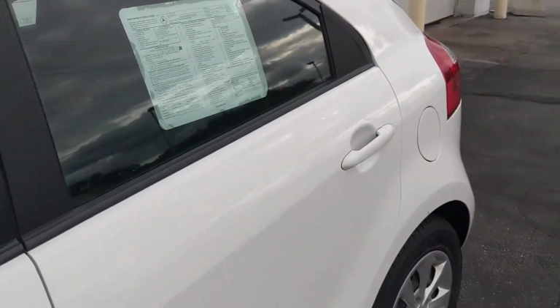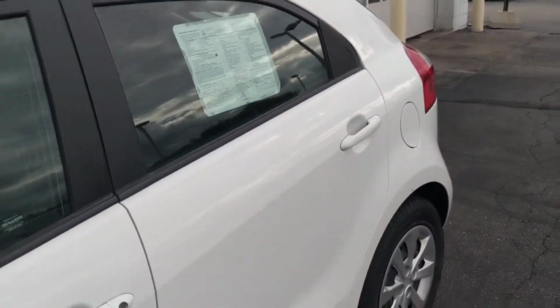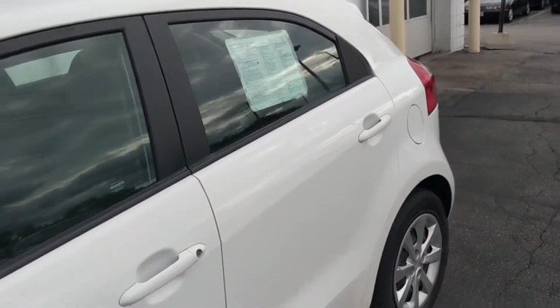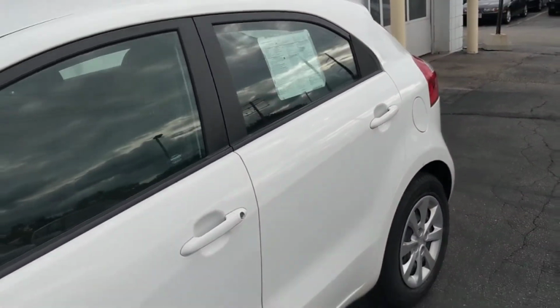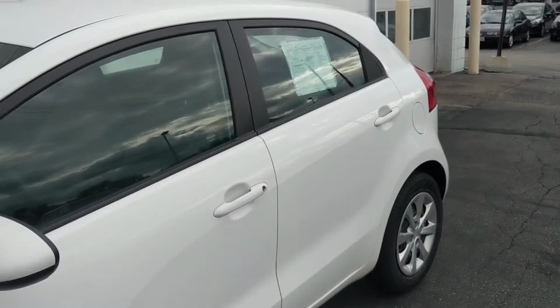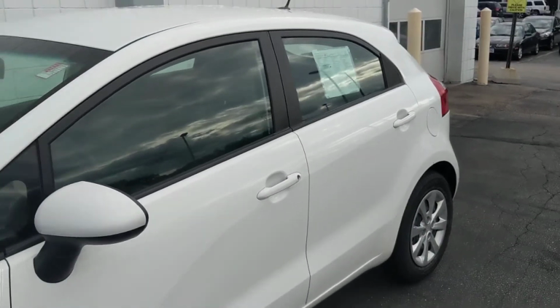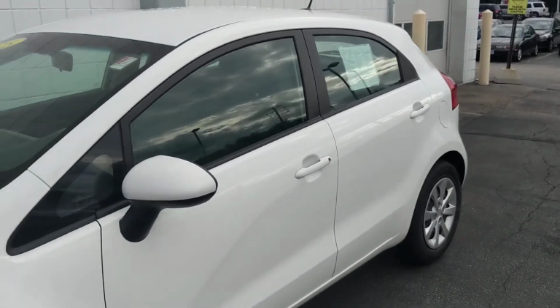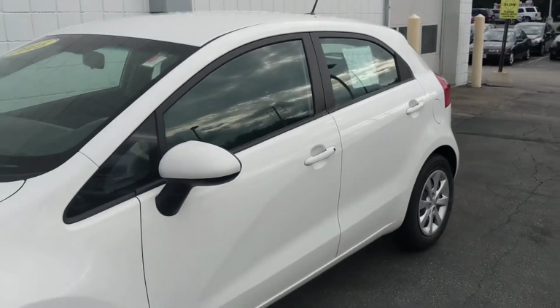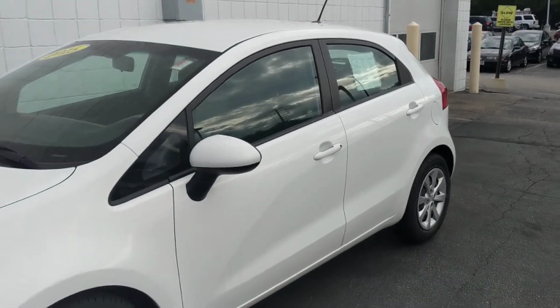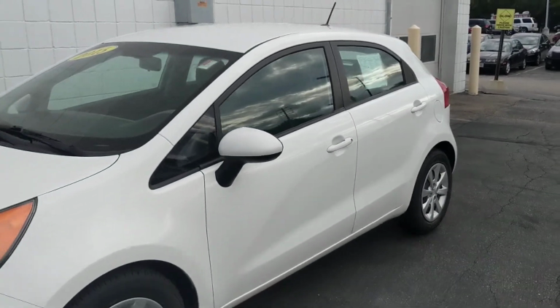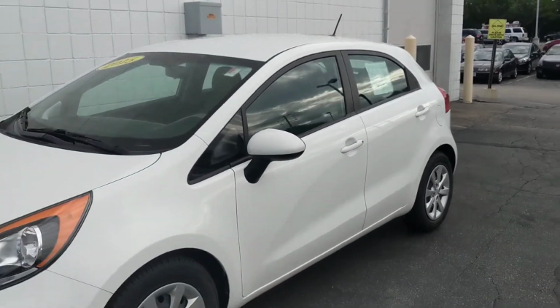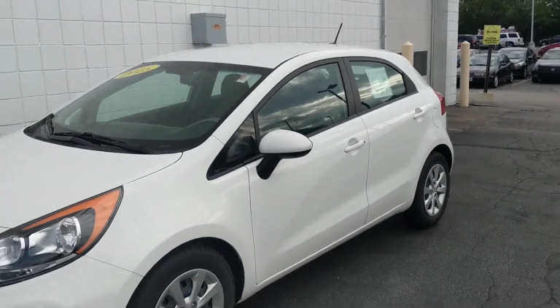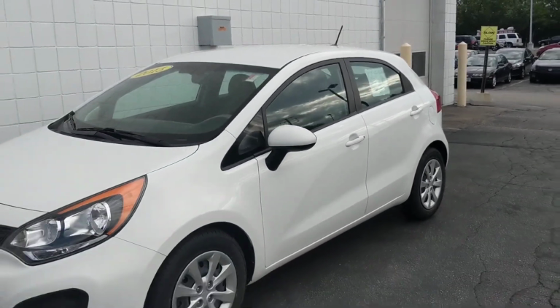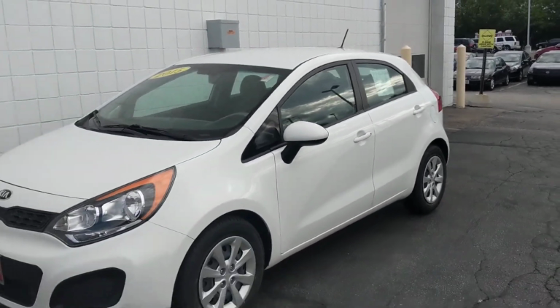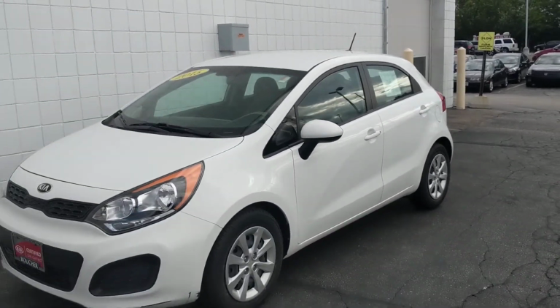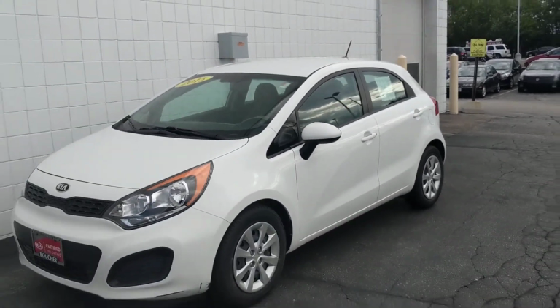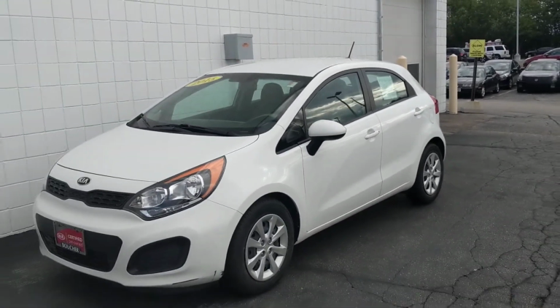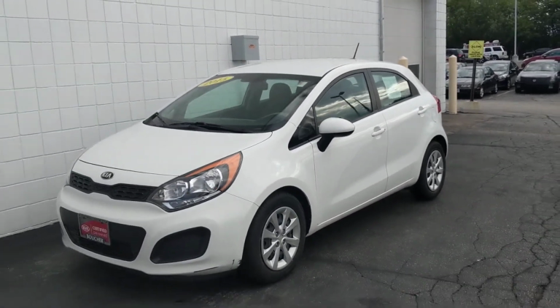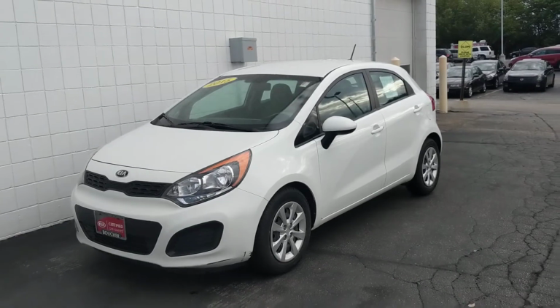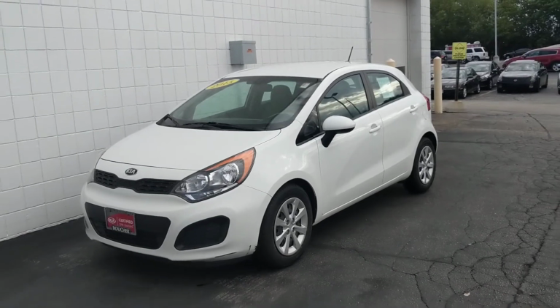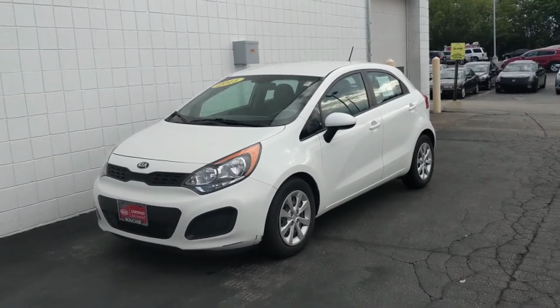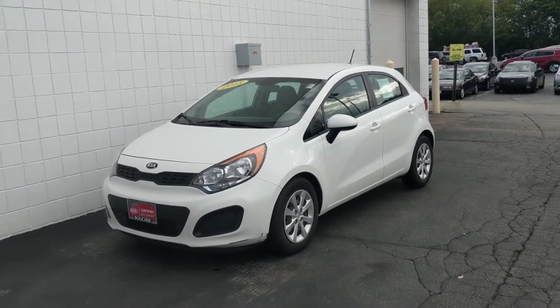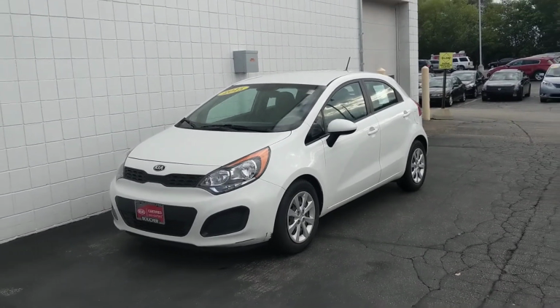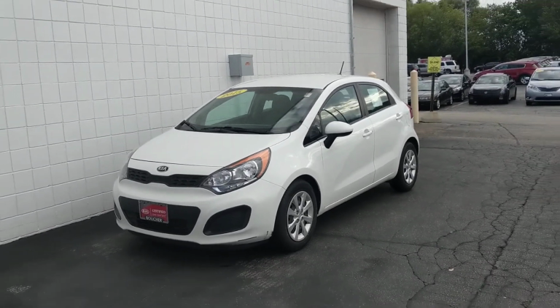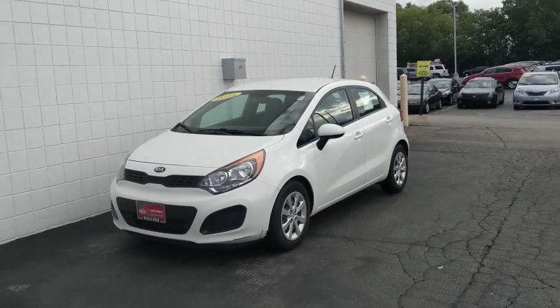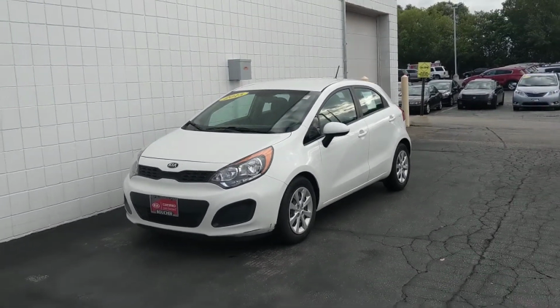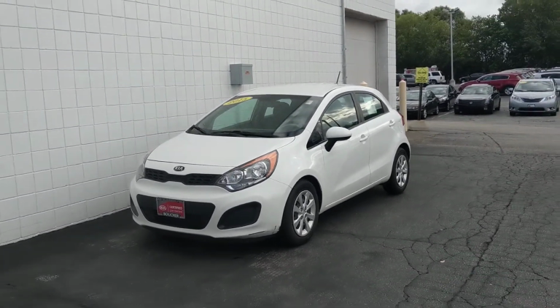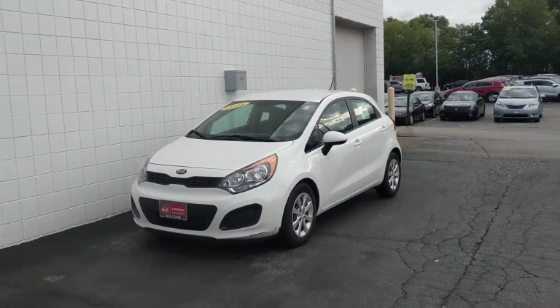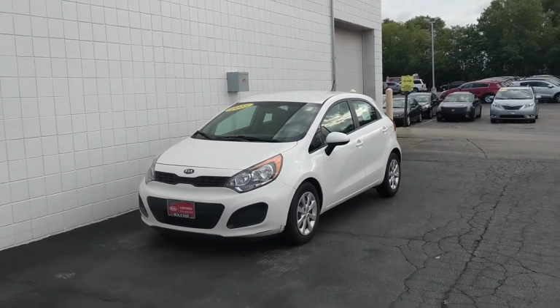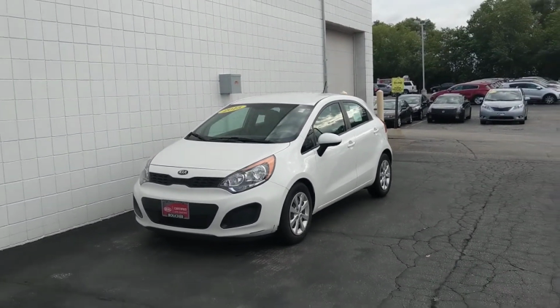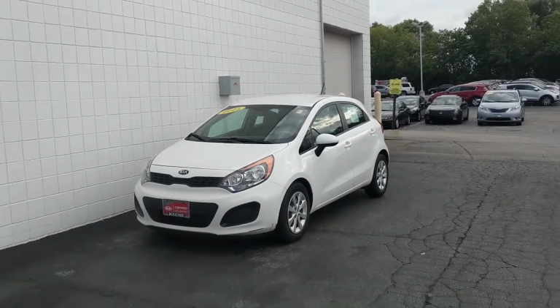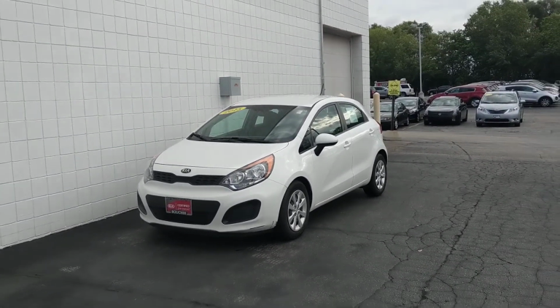This Rio is priced to sell. It won't last long, so please call today and schedule a test drive. We can get you great low payments with one of our 25 lenders. Our phone number is 414-357-2000. Thank you for choosing Boucher.